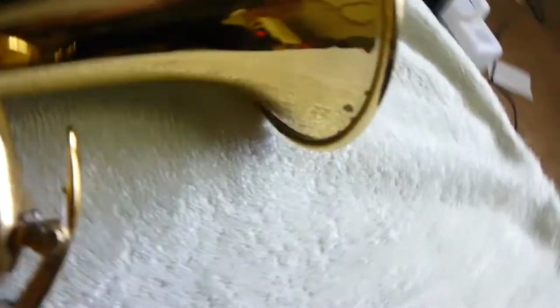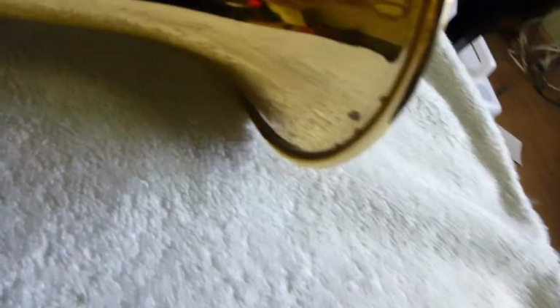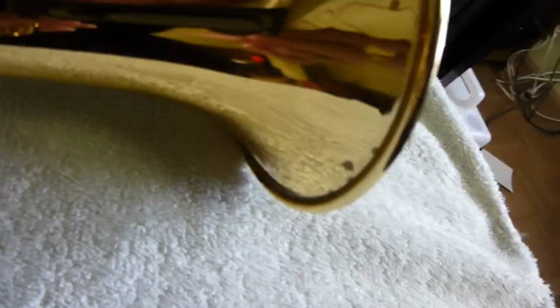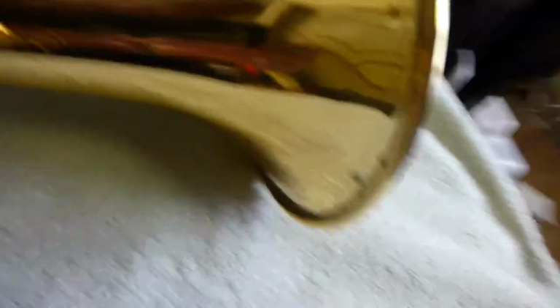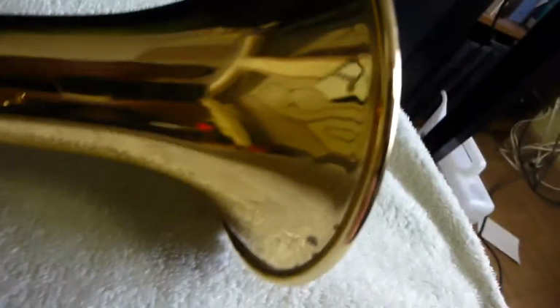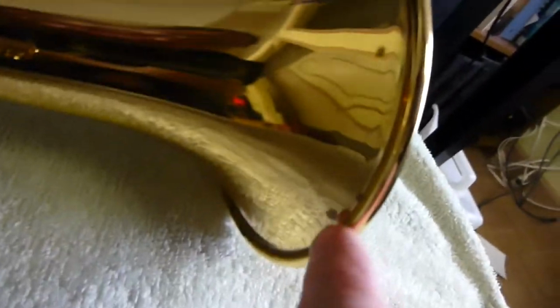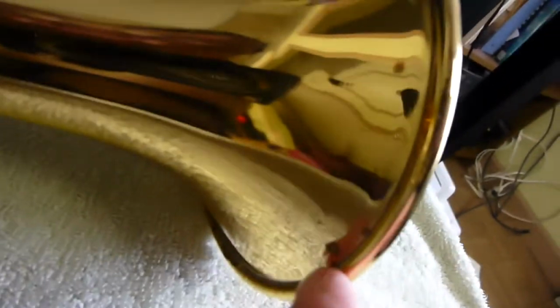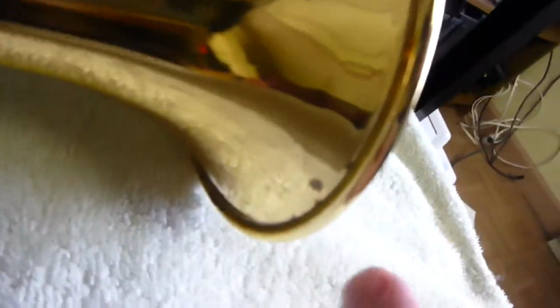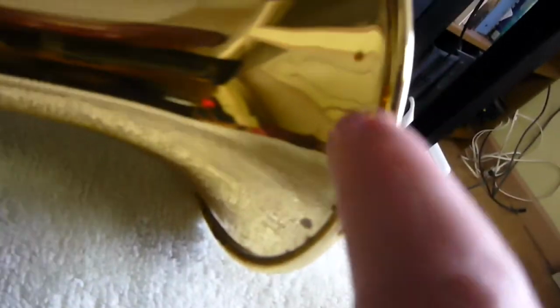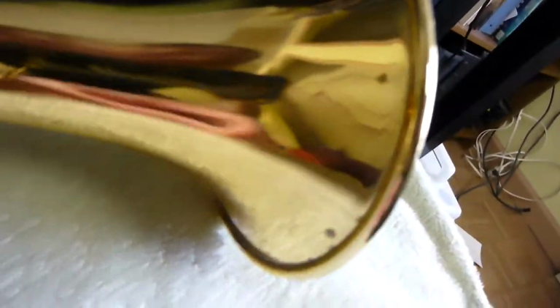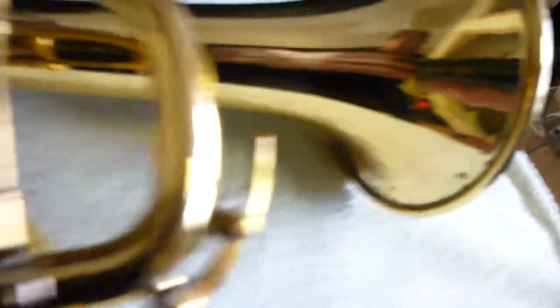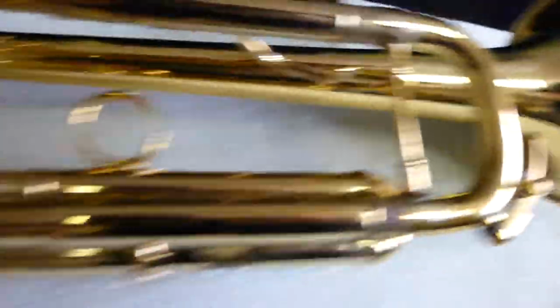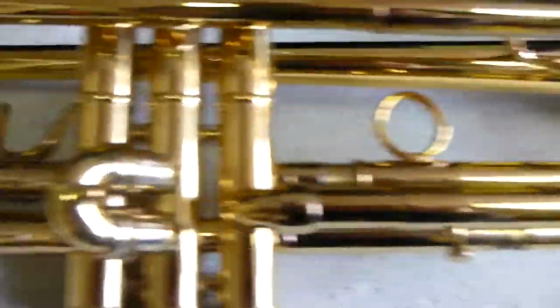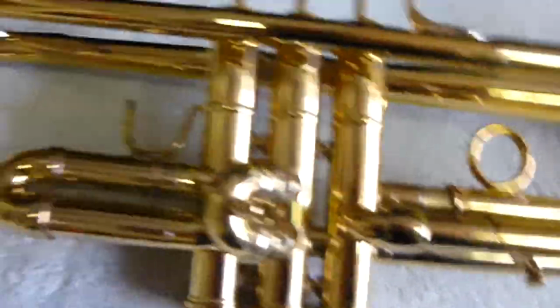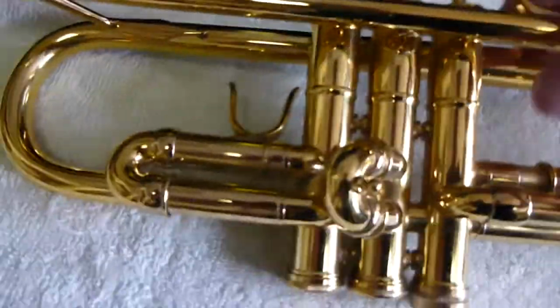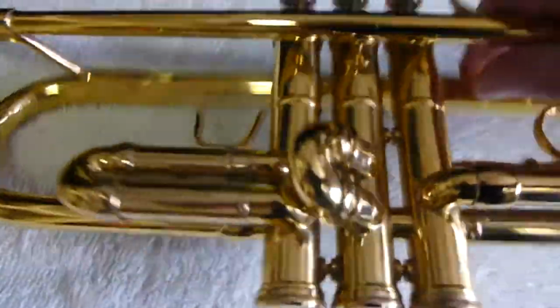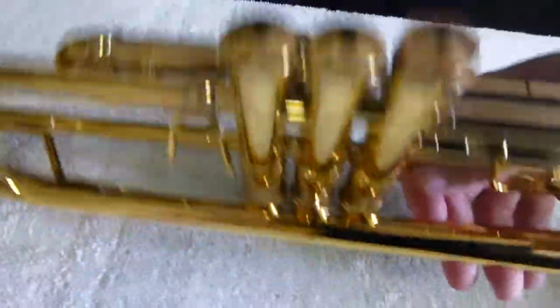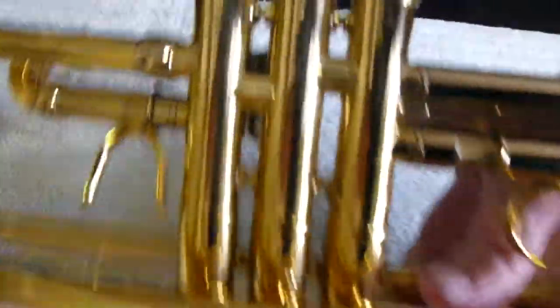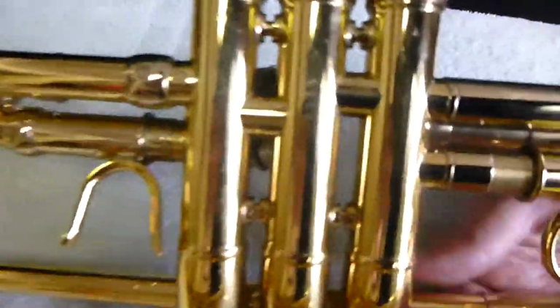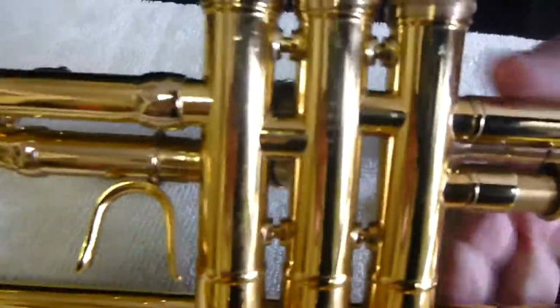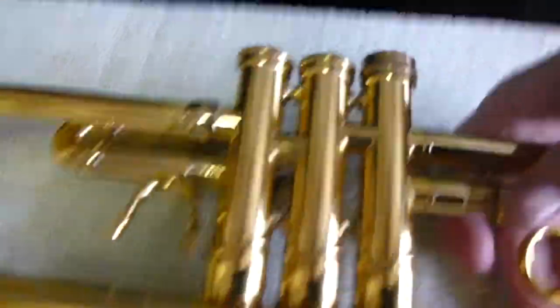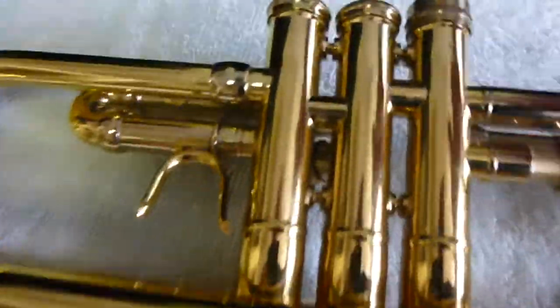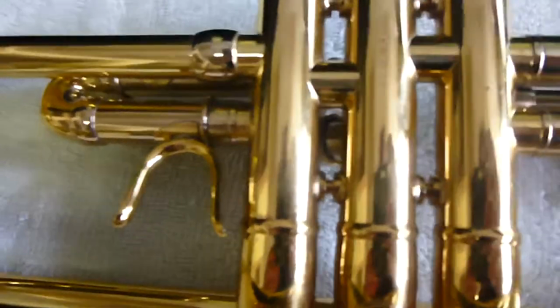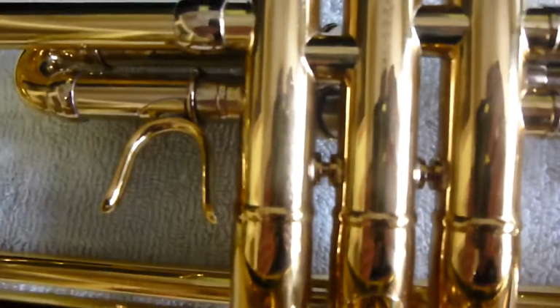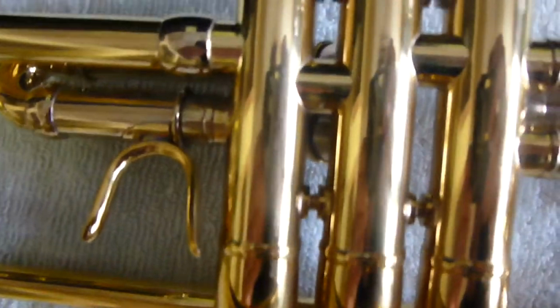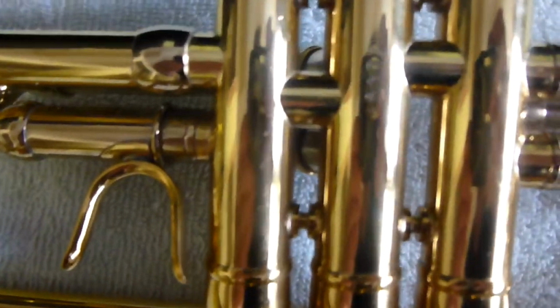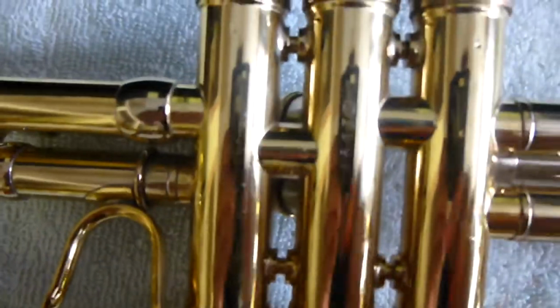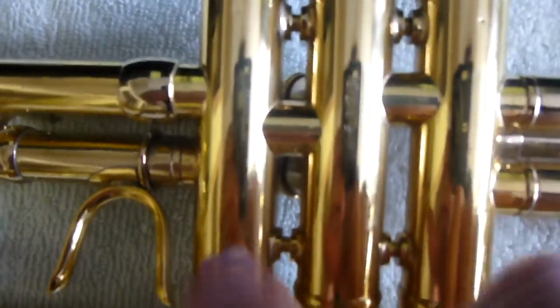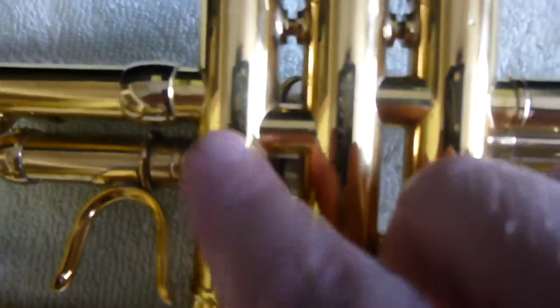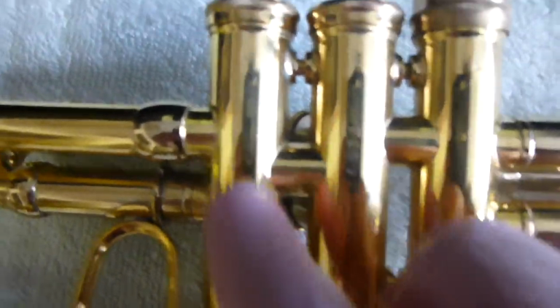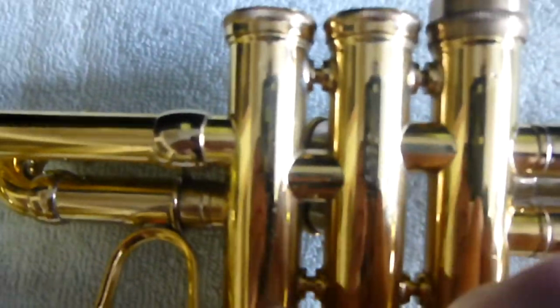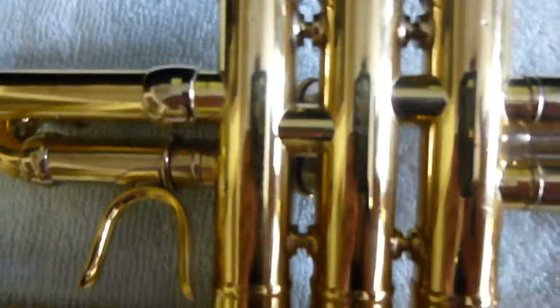It does have a few little acid bleeds — they are not red rot. There is some wear on the valve casings themselves, just finger wear right around here.